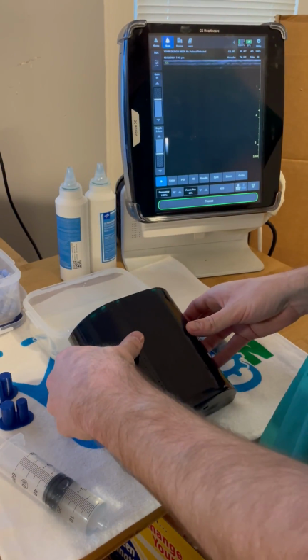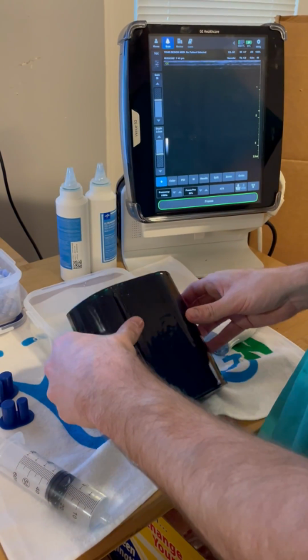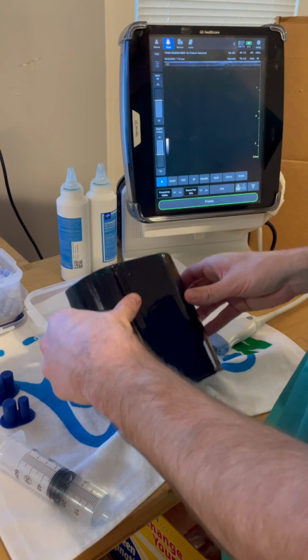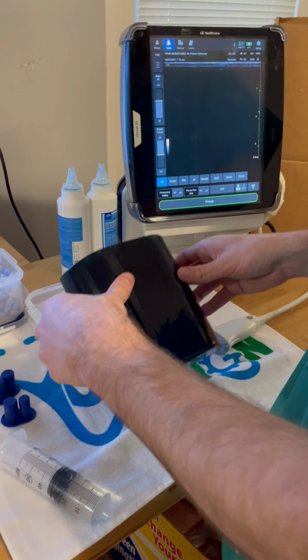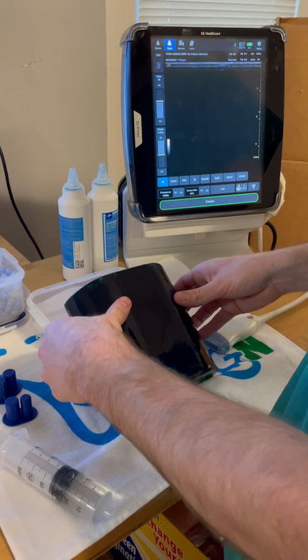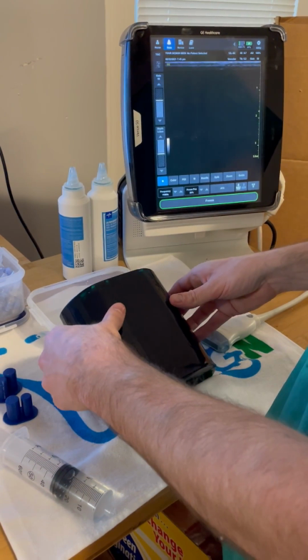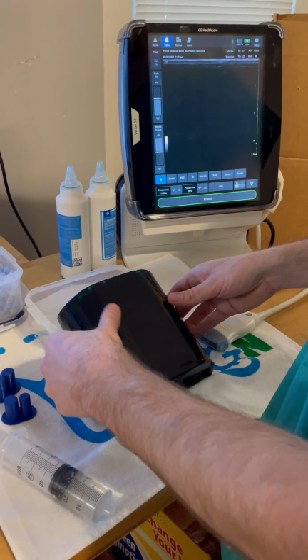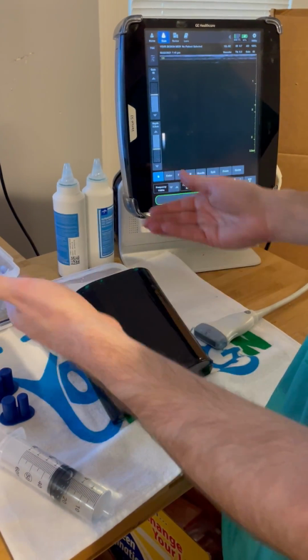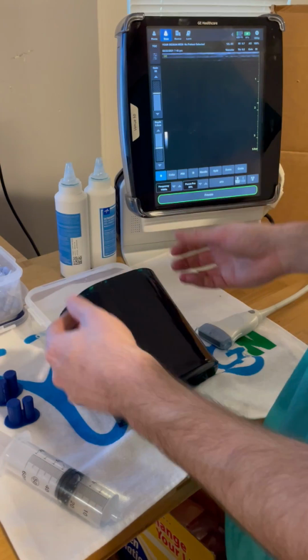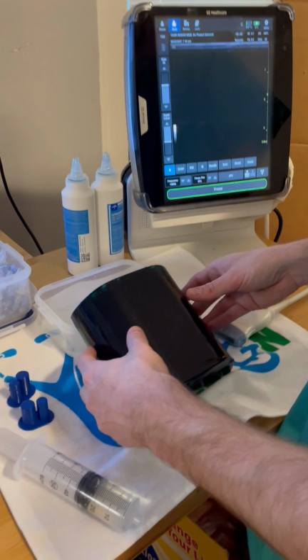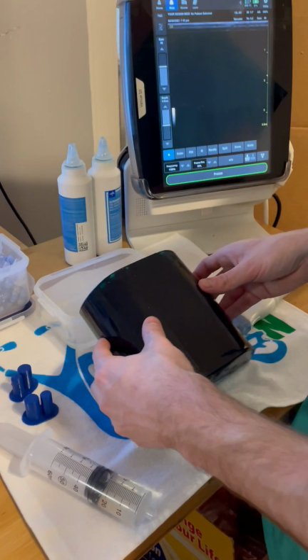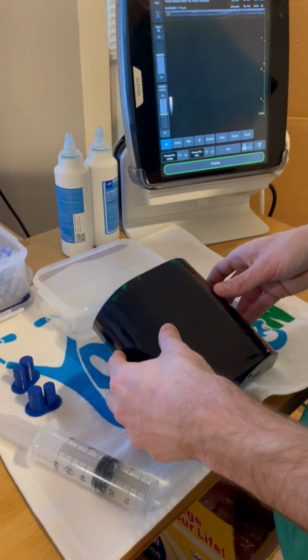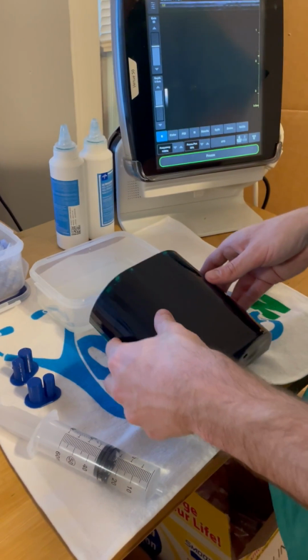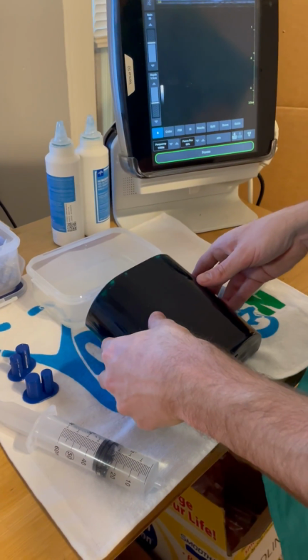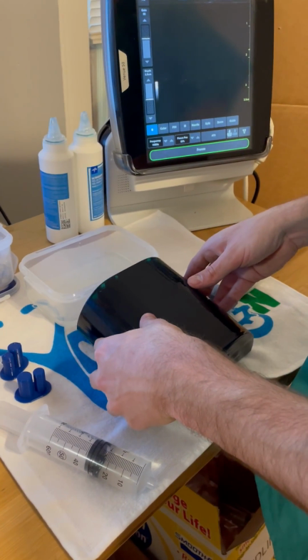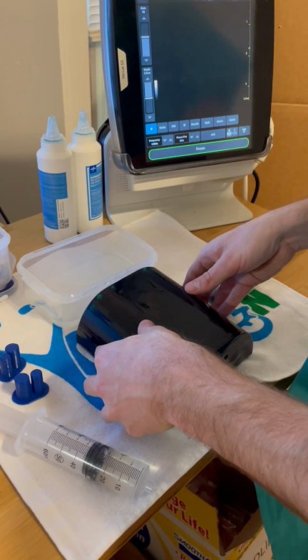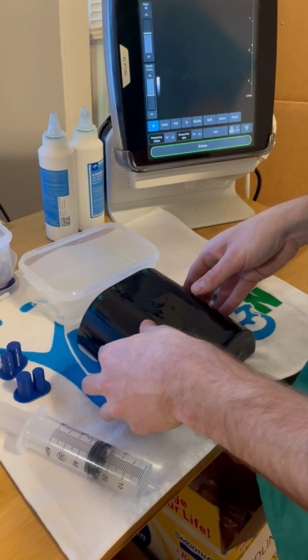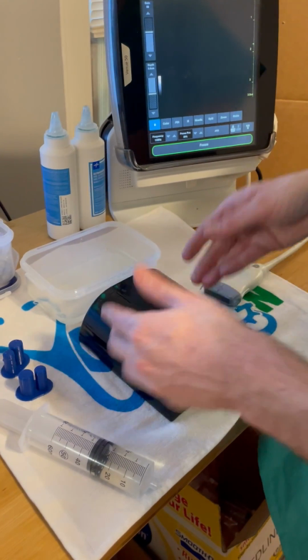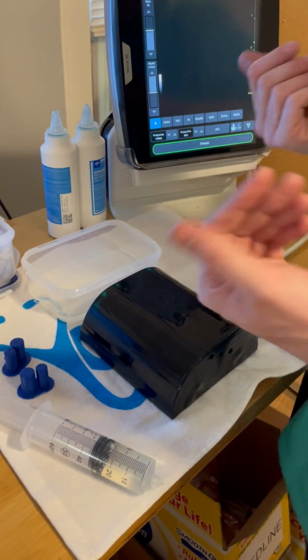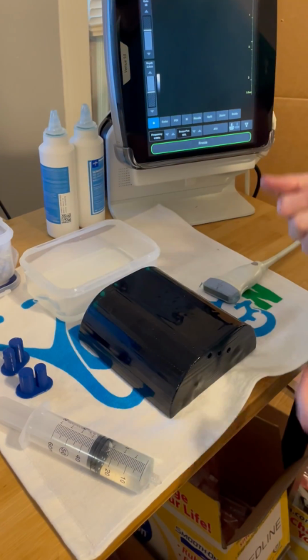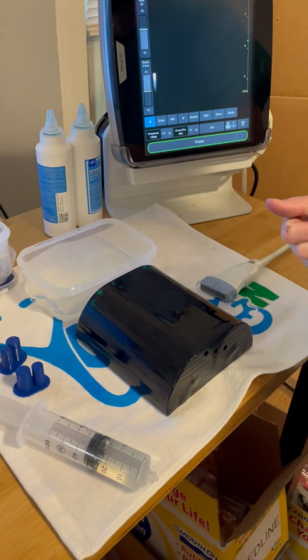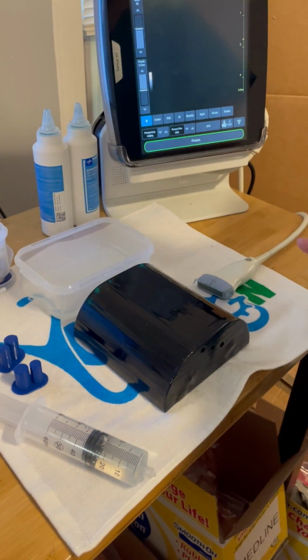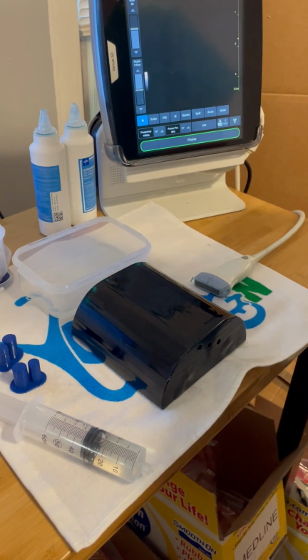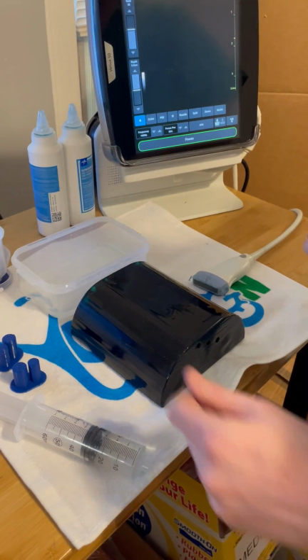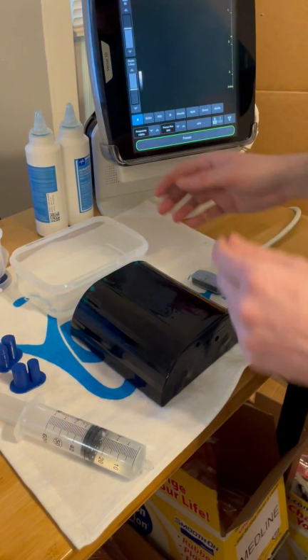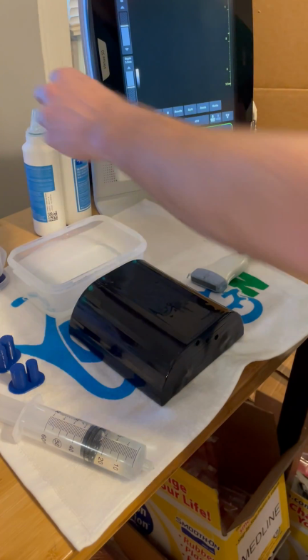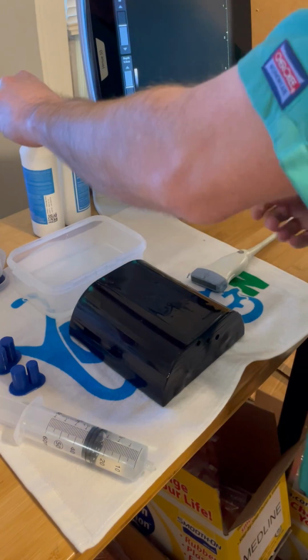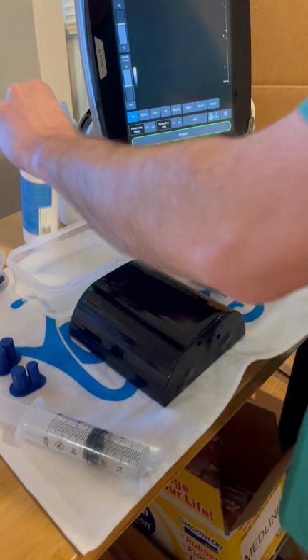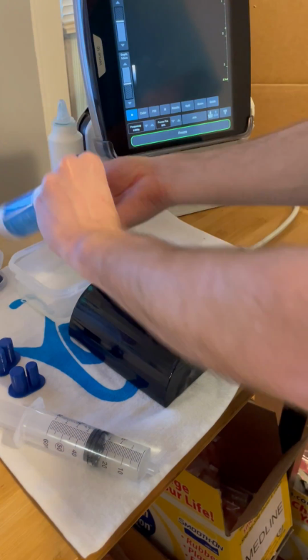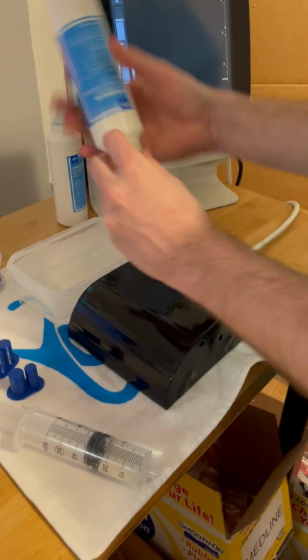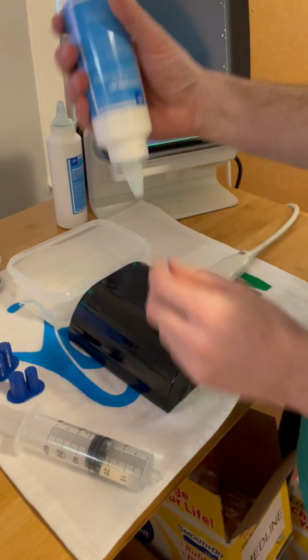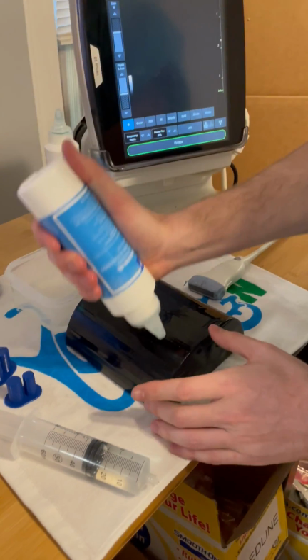You could also prop it up against an object that would help keep the fluid in, but even on a flat surface the majority of the water stays inside the Phantom. Let's take a look.